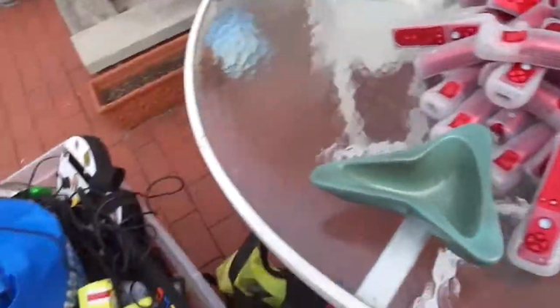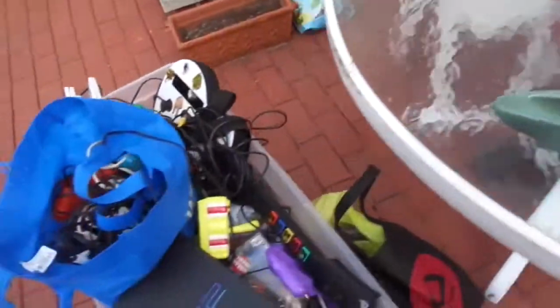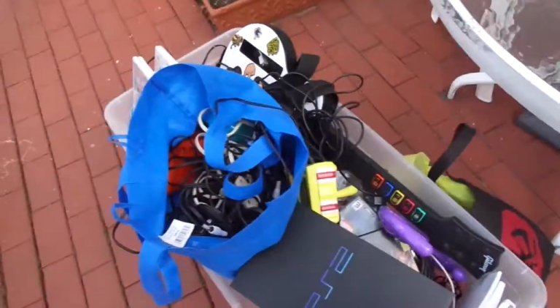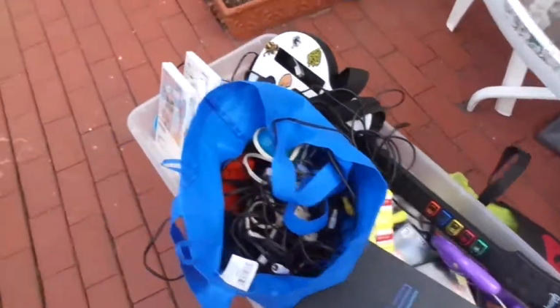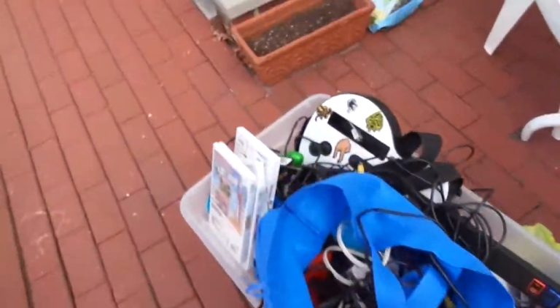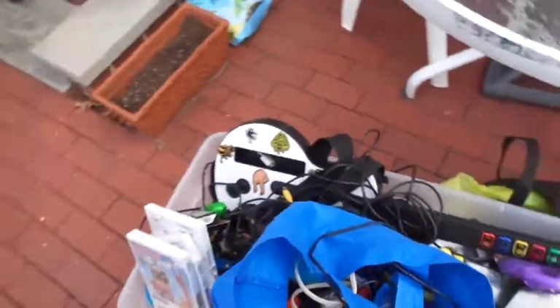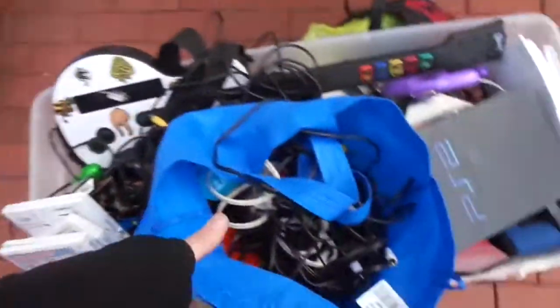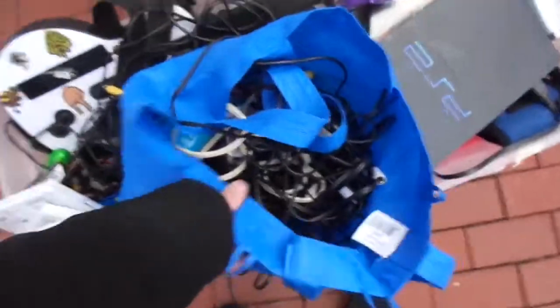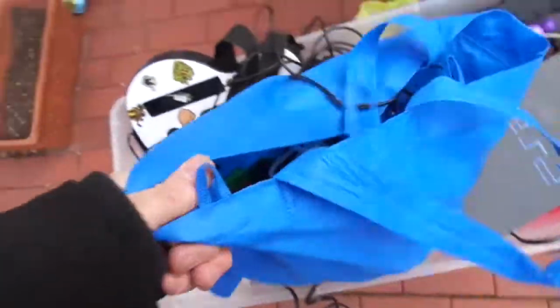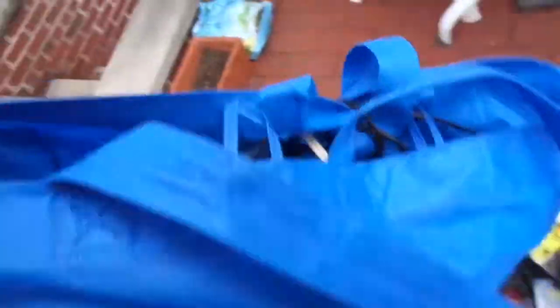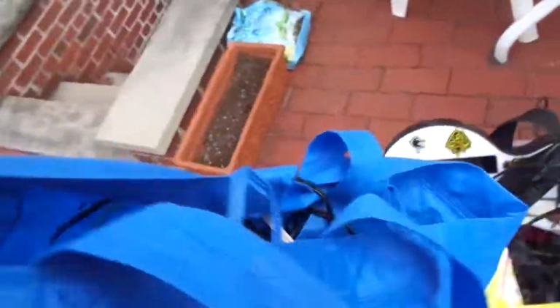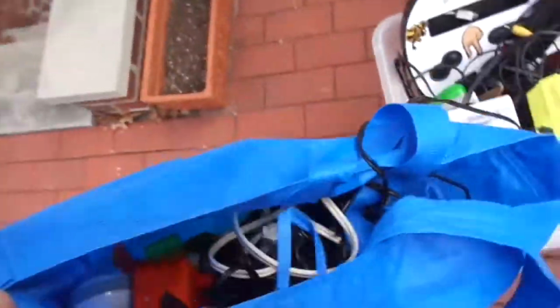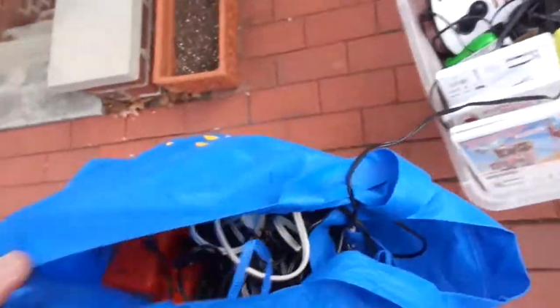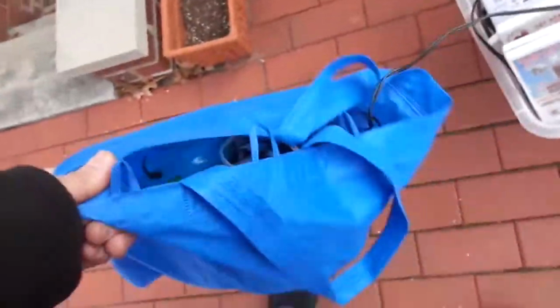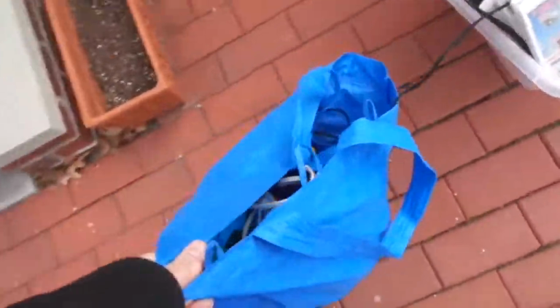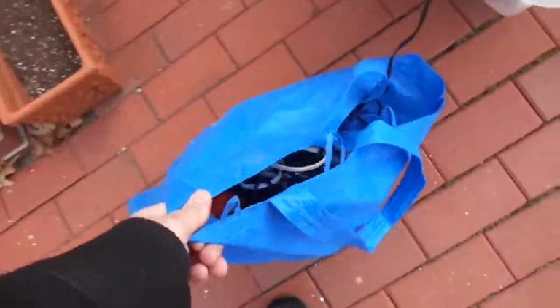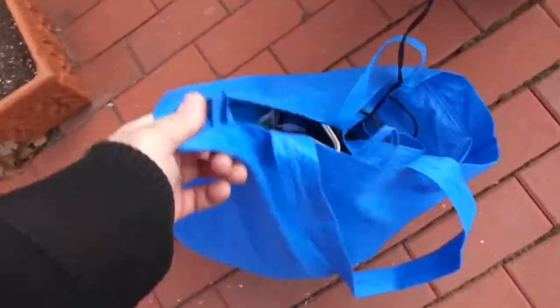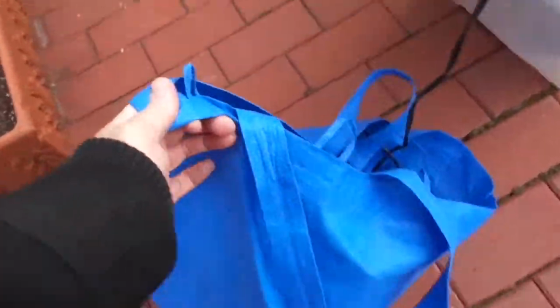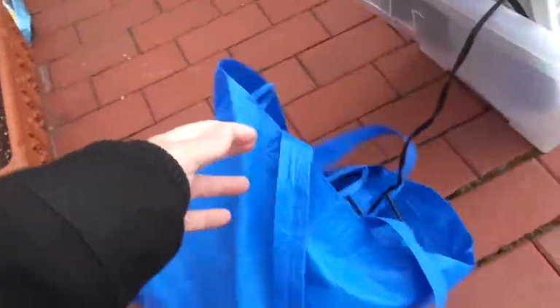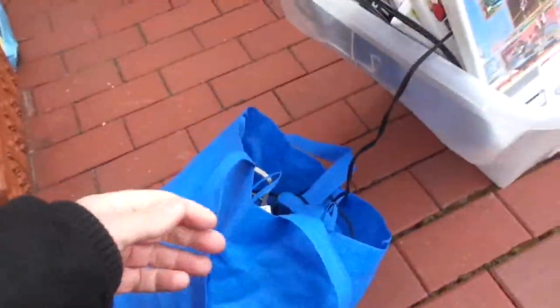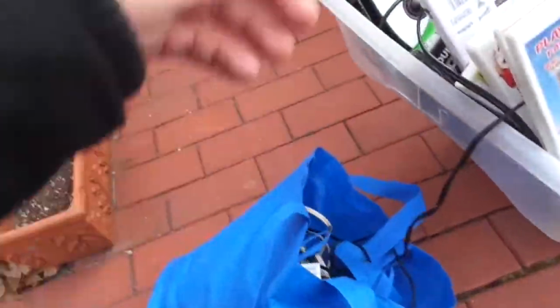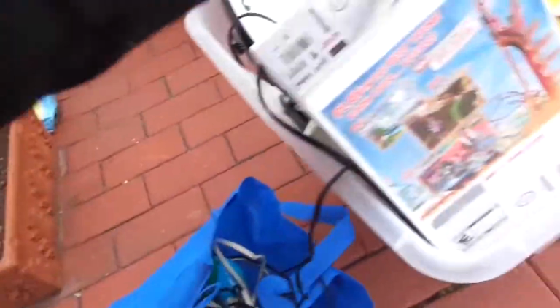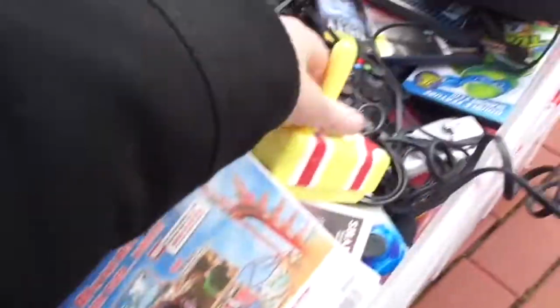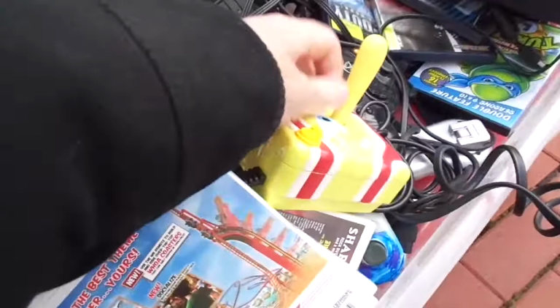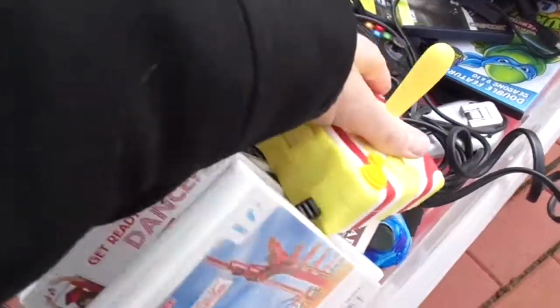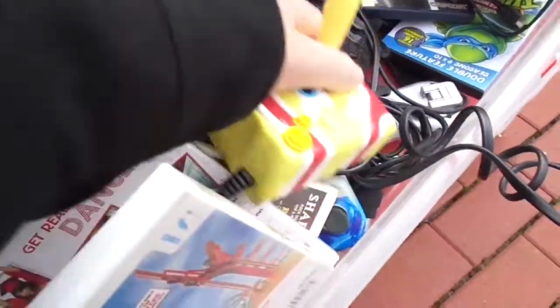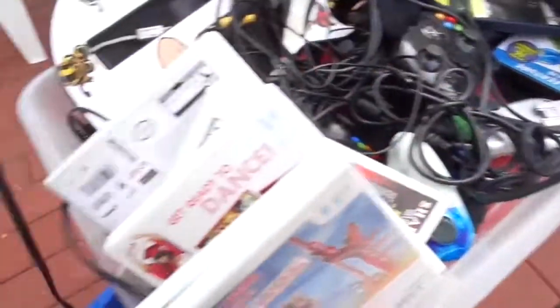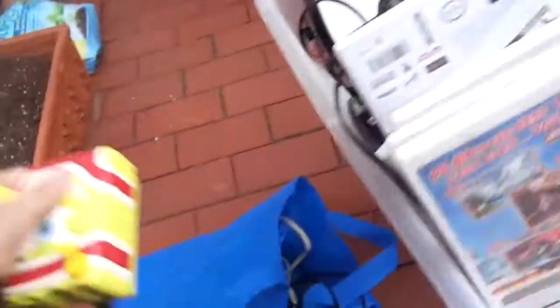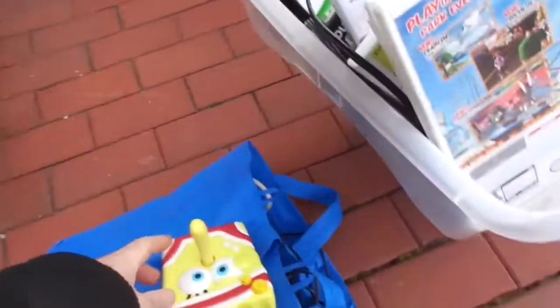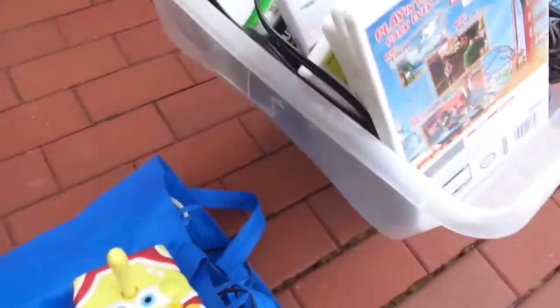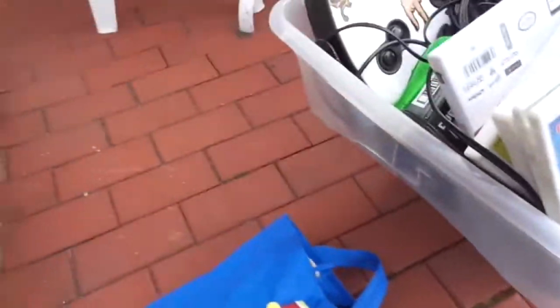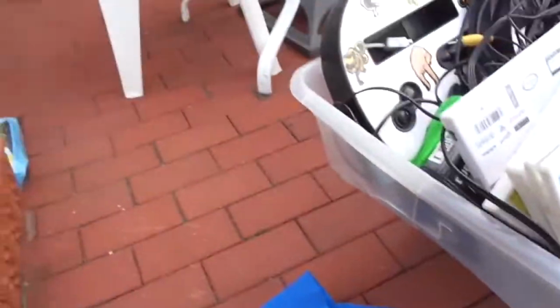All right, let's dig into this. I didn't even look at this stuff. Everybody had already been through it. He's like, look, I'll sell everything left in the box.